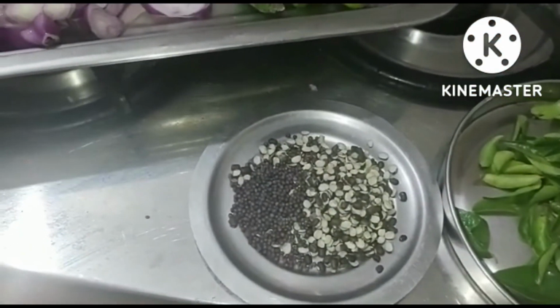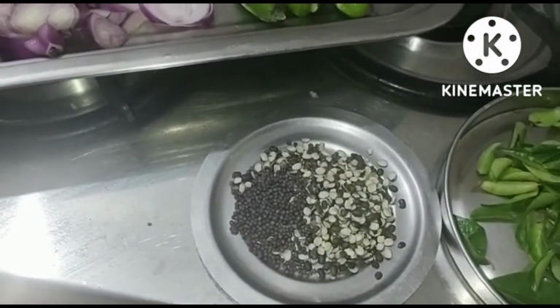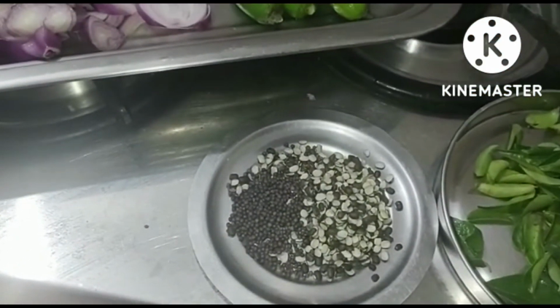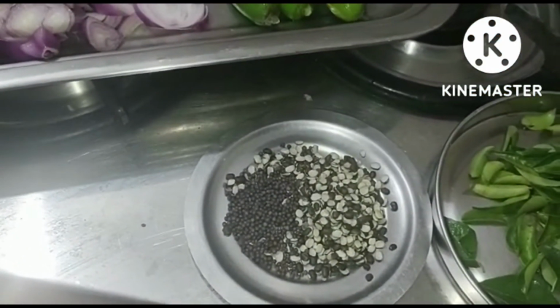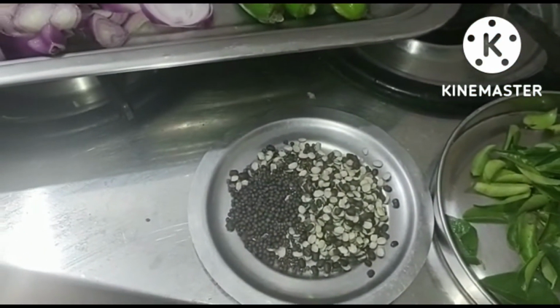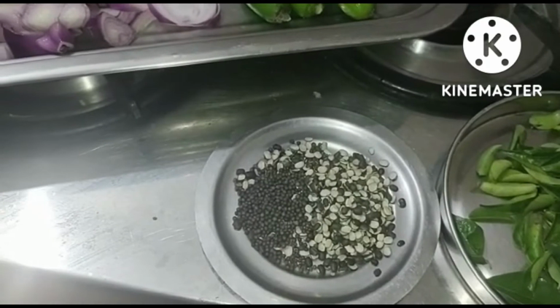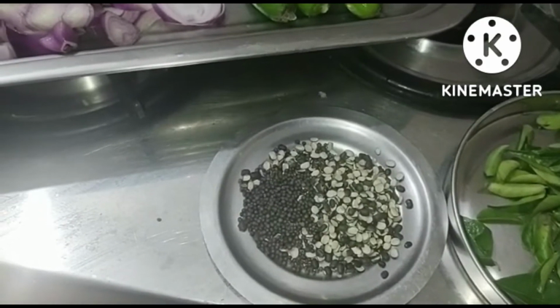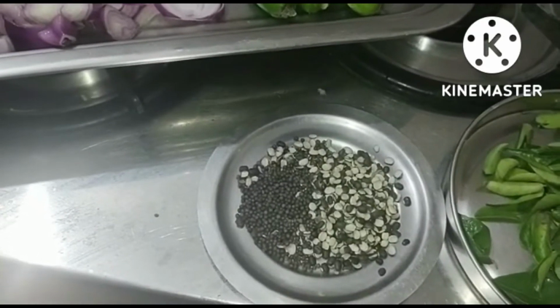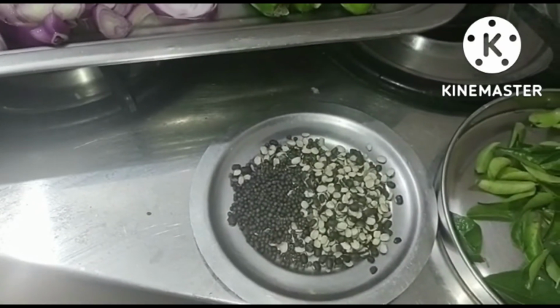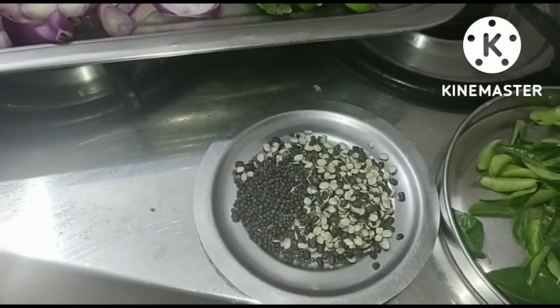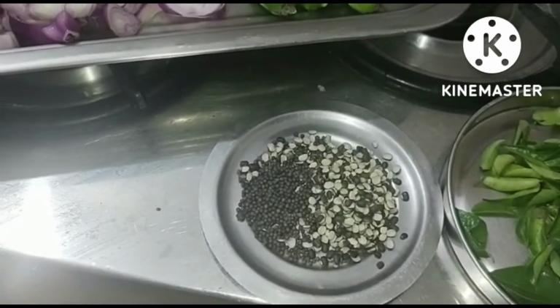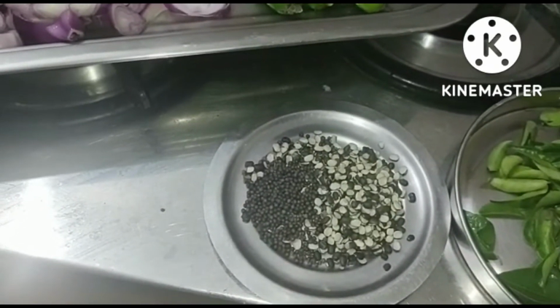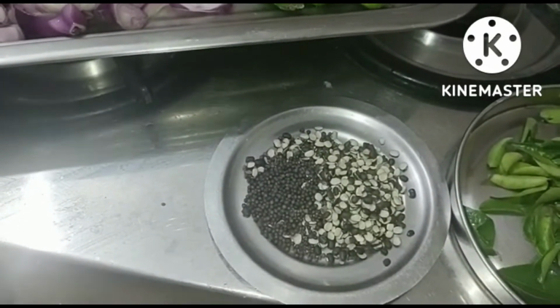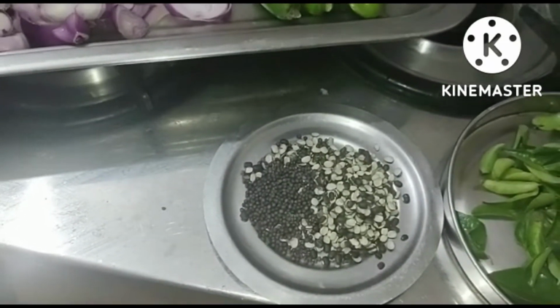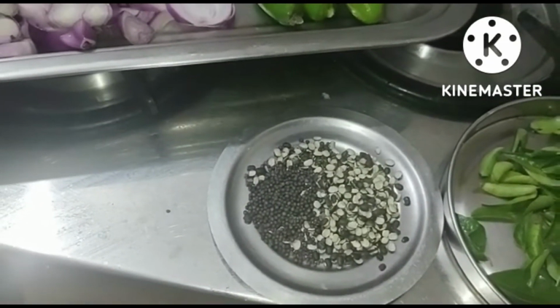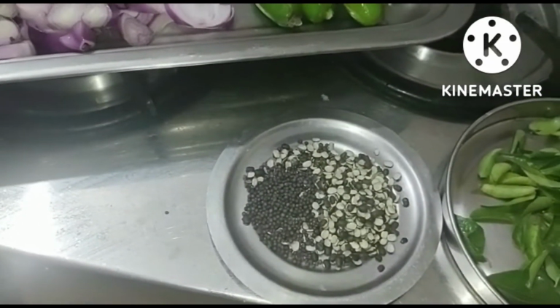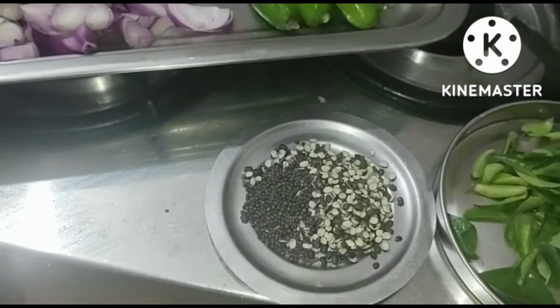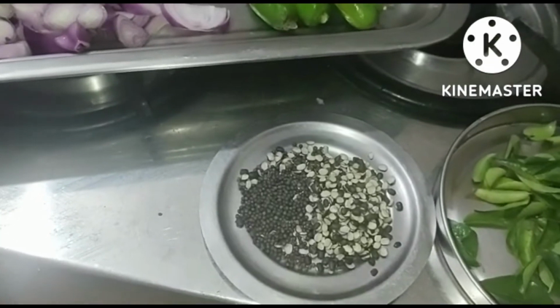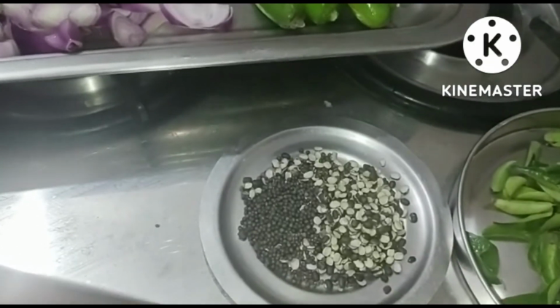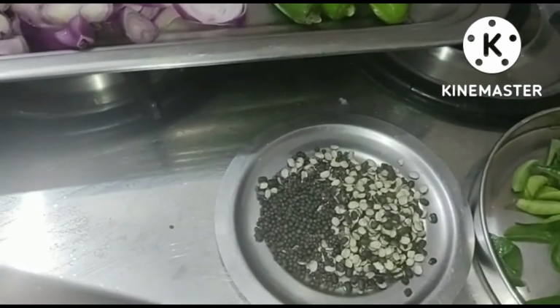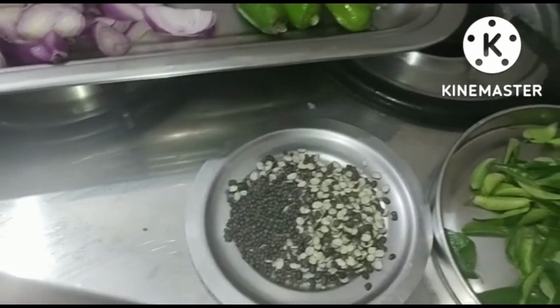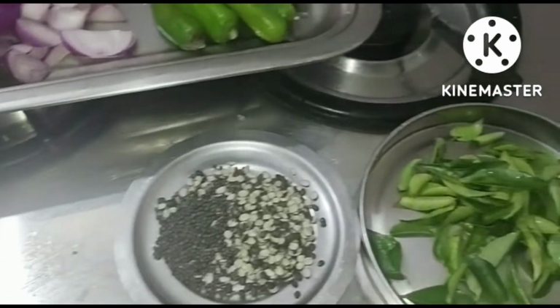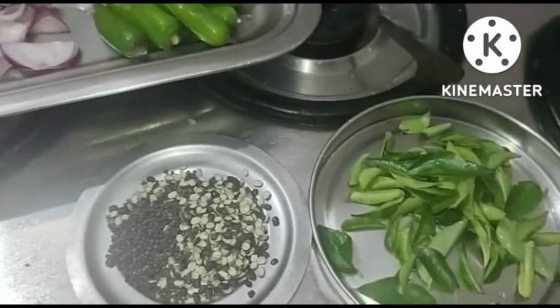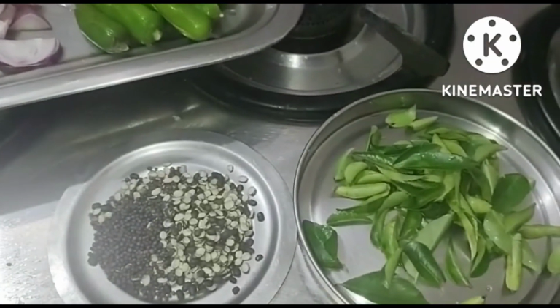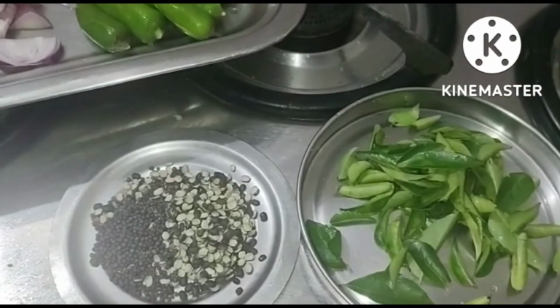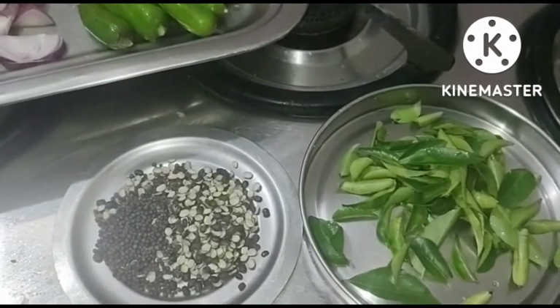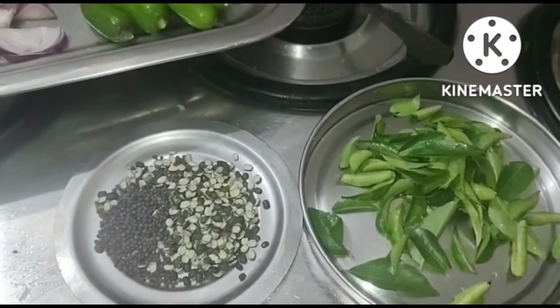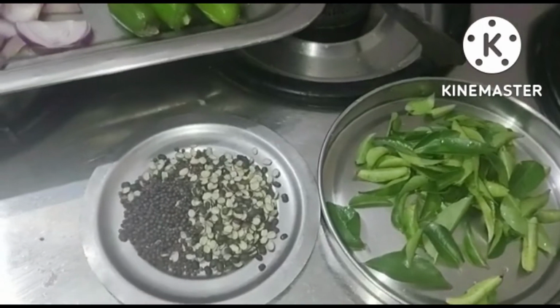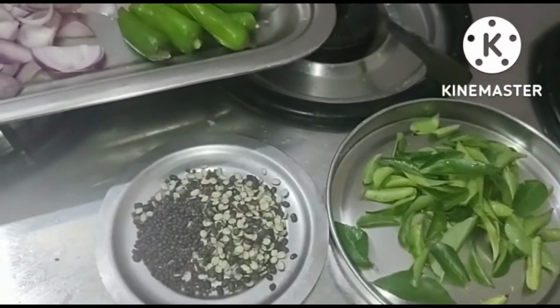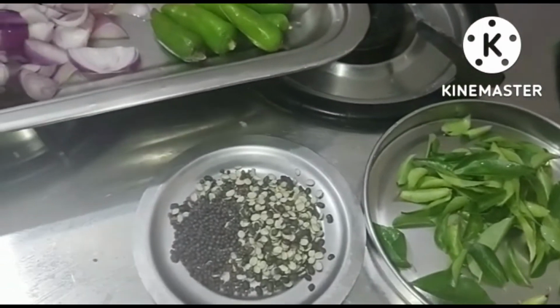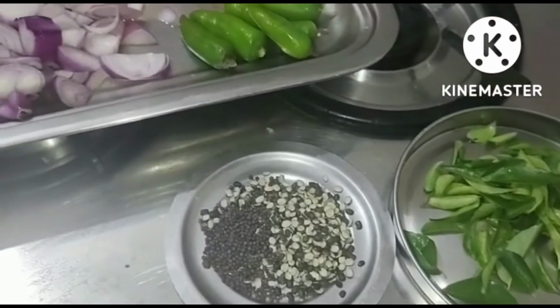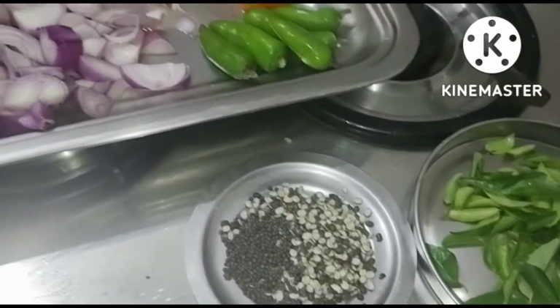2 tablespoons of cake and 1 teaspoon of cake. In the kitchen, put it in the table and place the bowl to the plate in your bowl. Put it in the bowl.